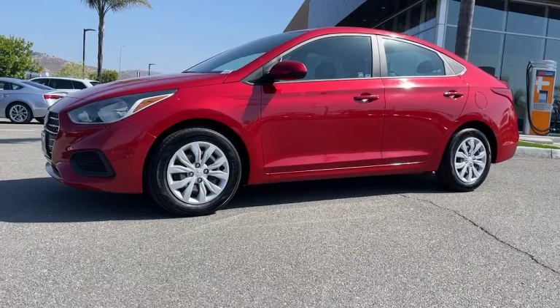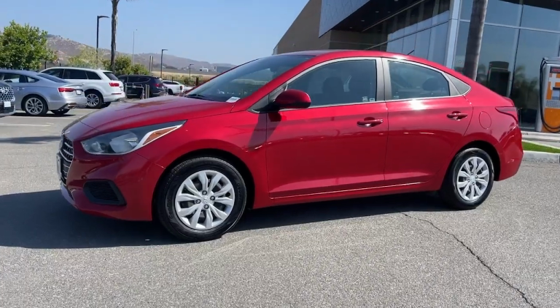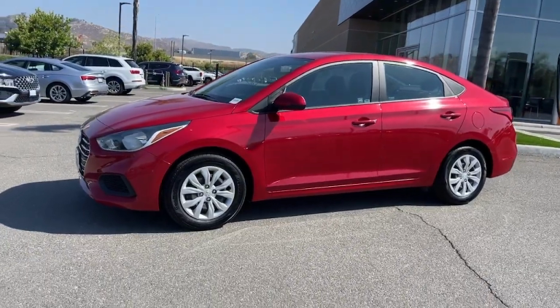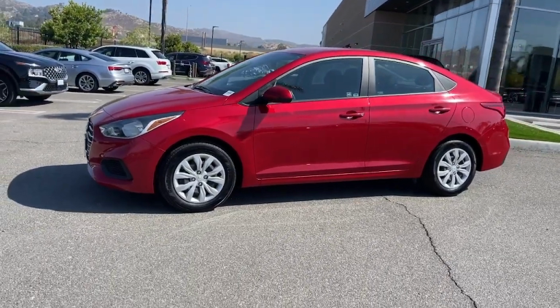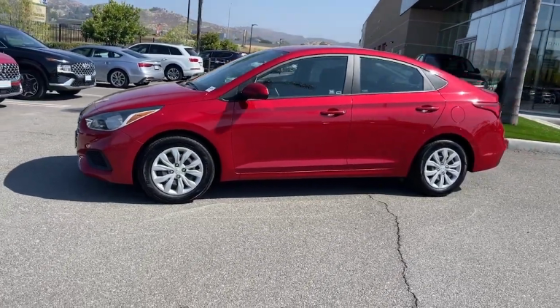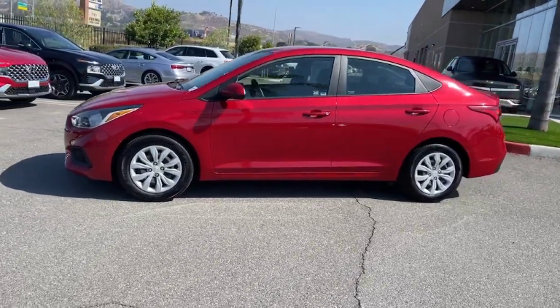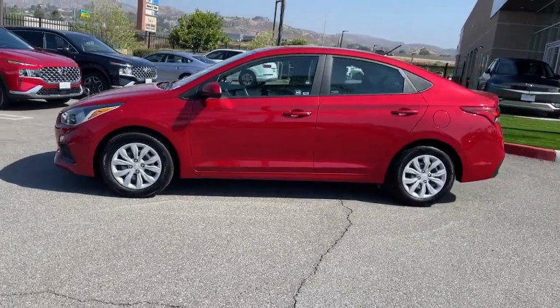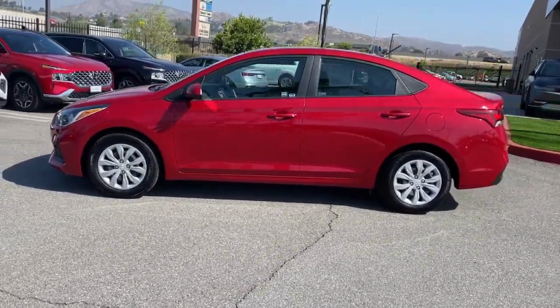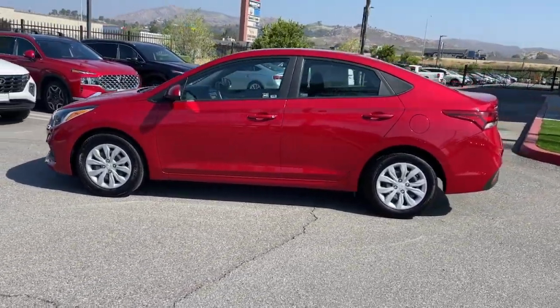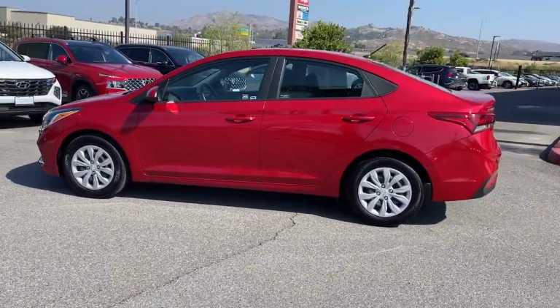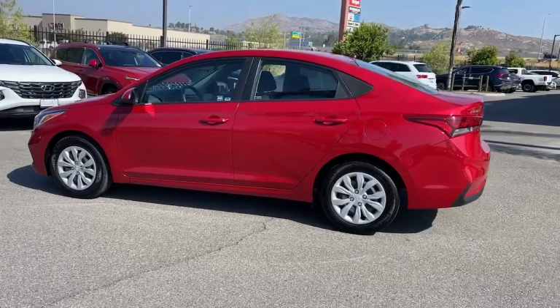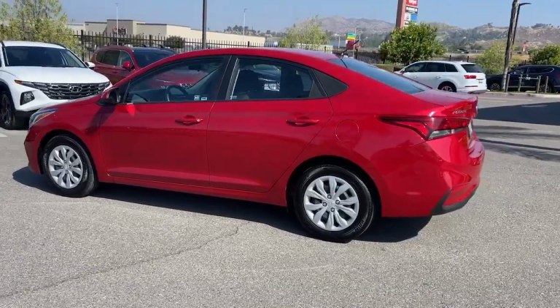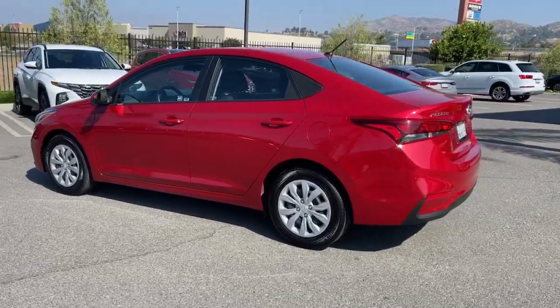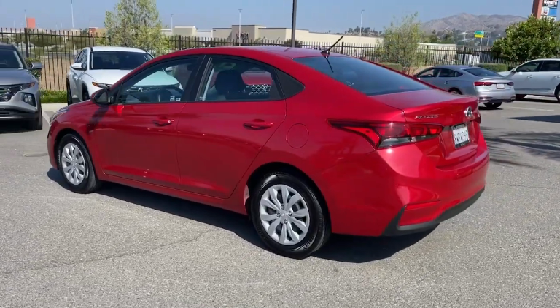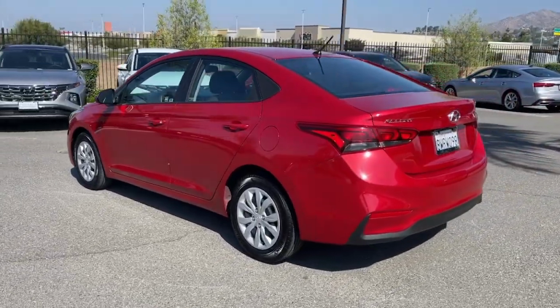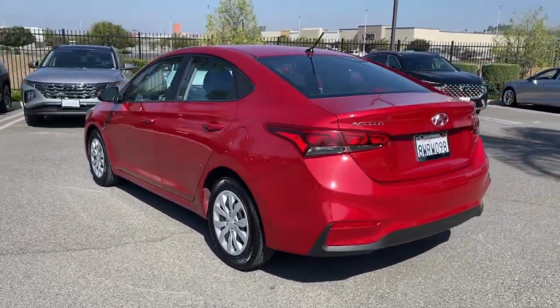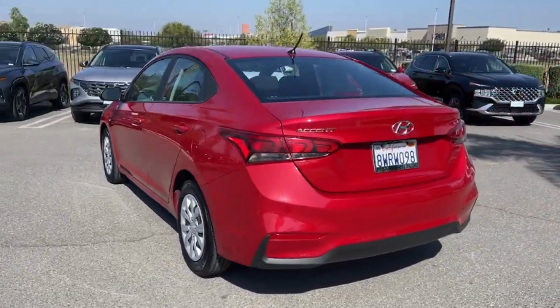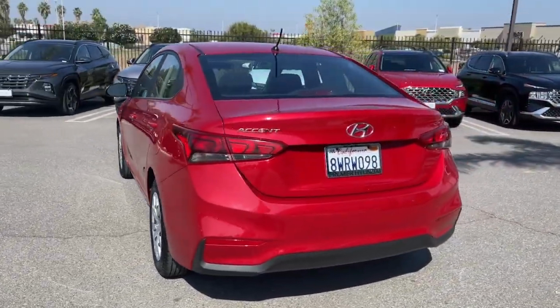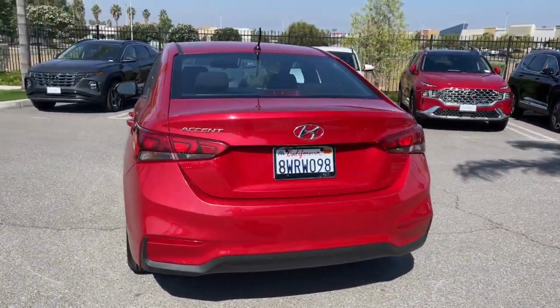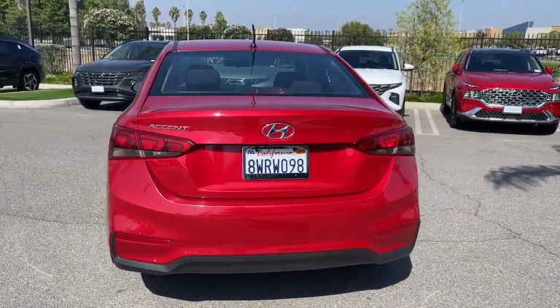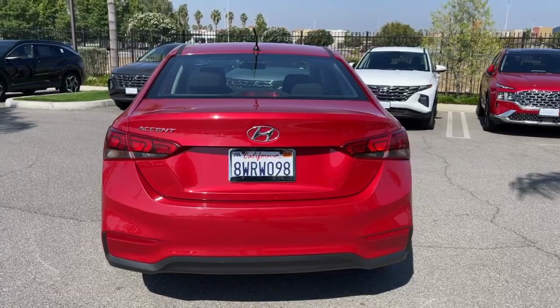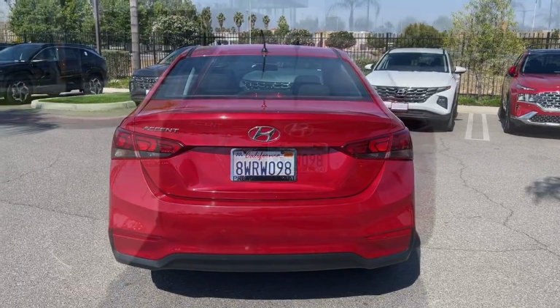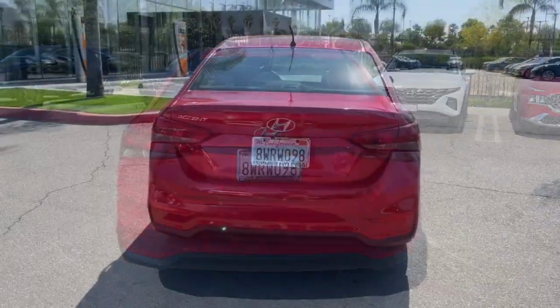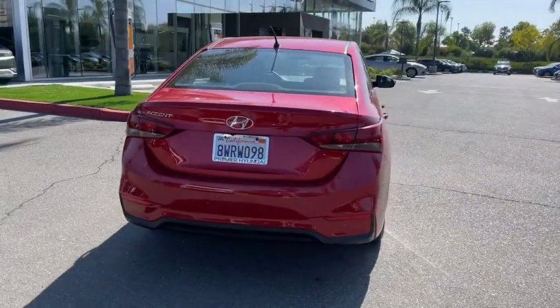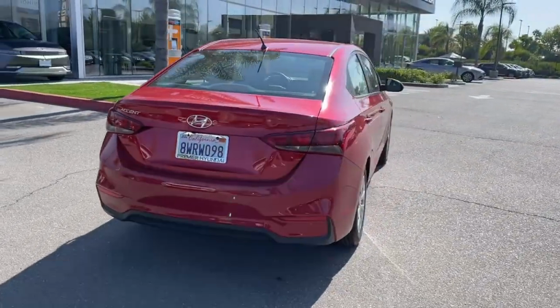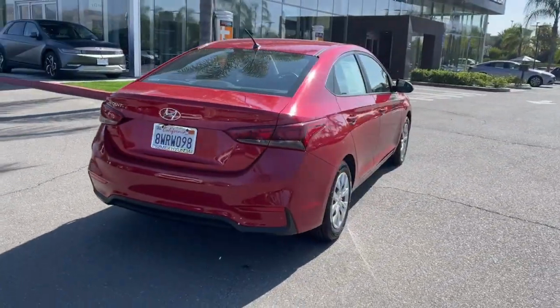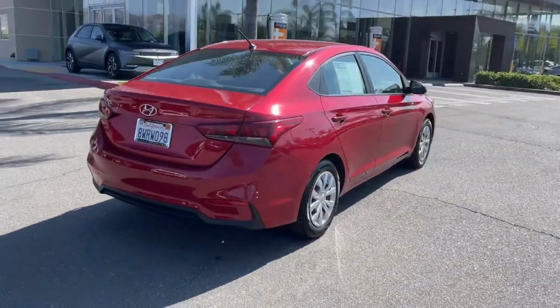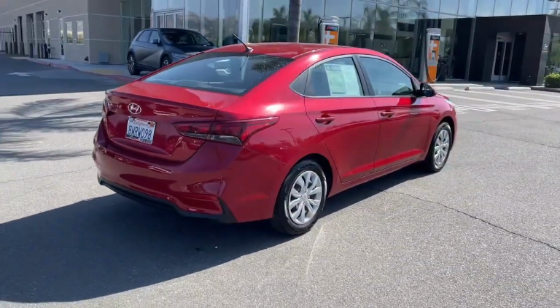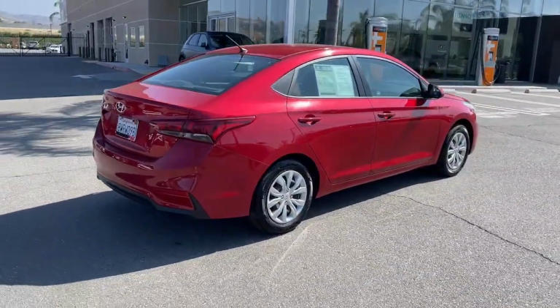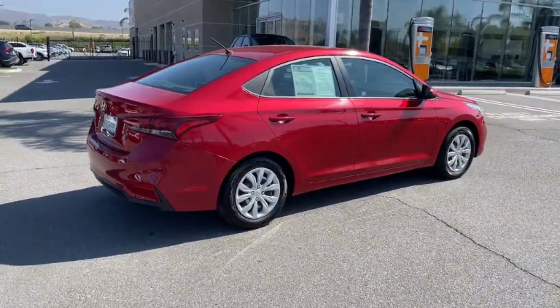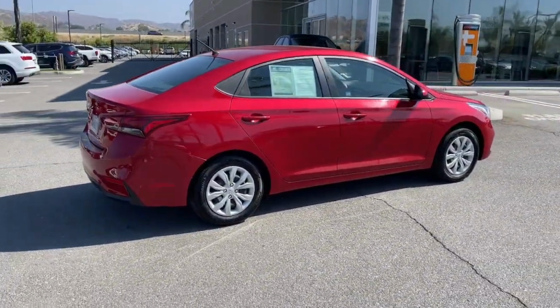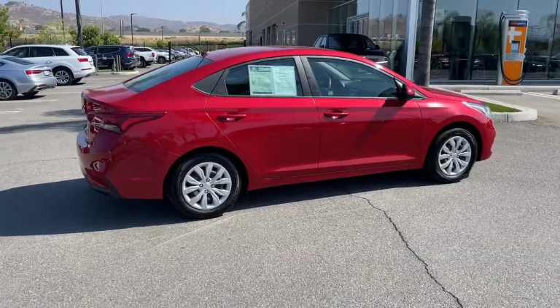Your next car could be the 2021 Hyundai Accent. This vehicle is an outstanding buy with fewer than 45,000 miles on the odometer. Here's an affordable way to get the features you need and the quality you want.